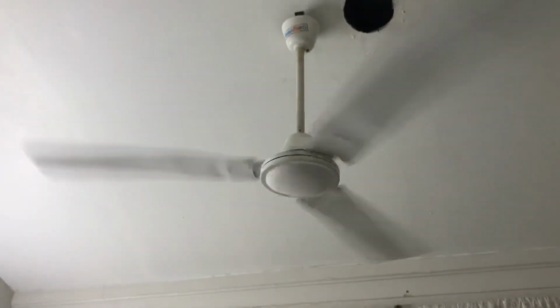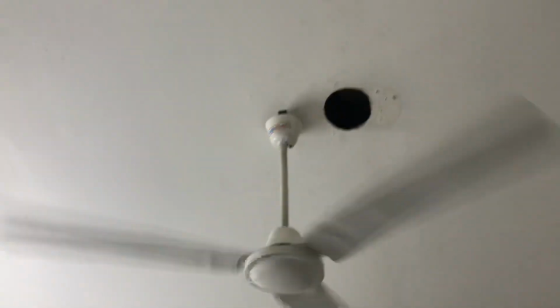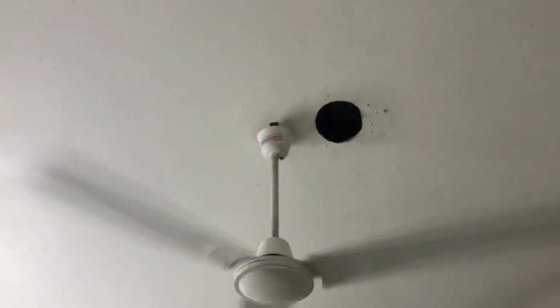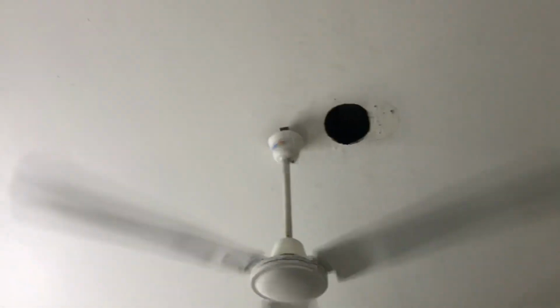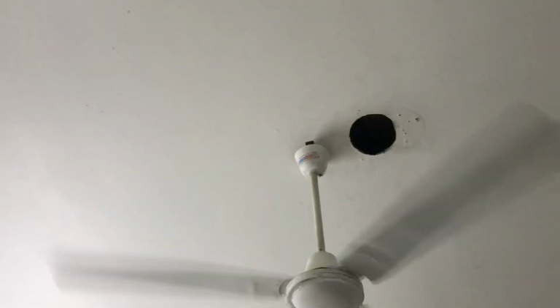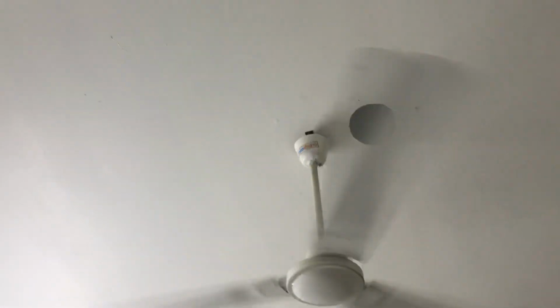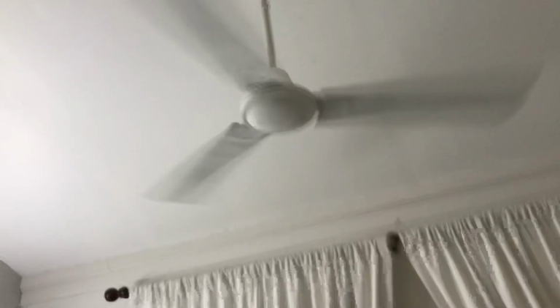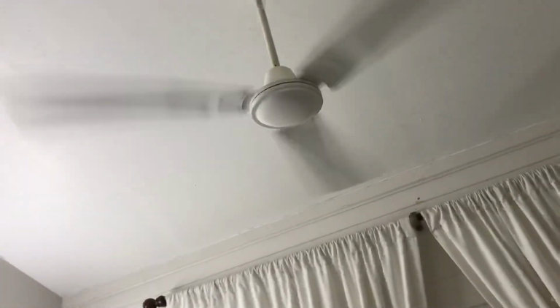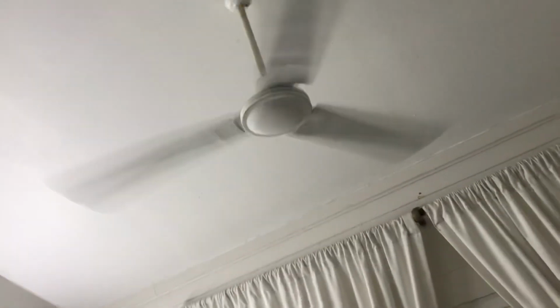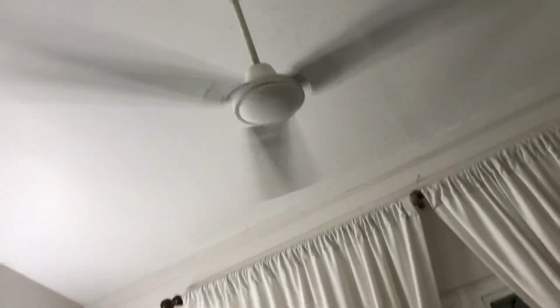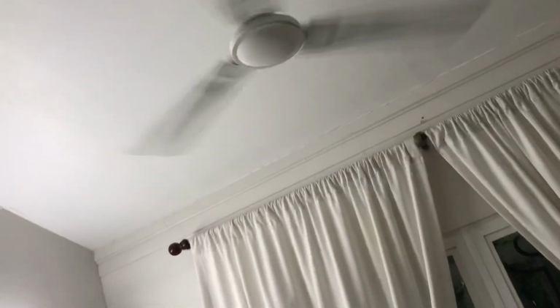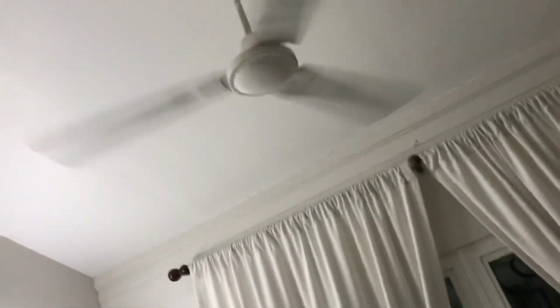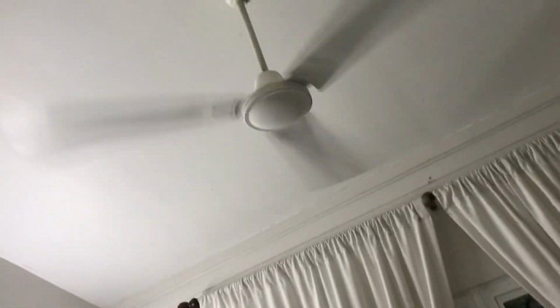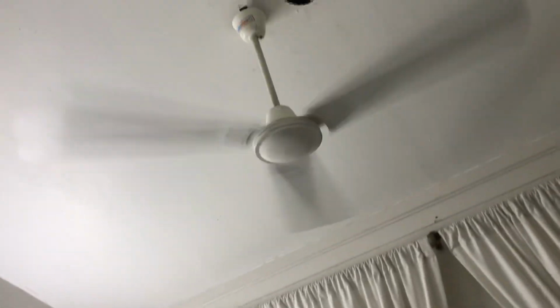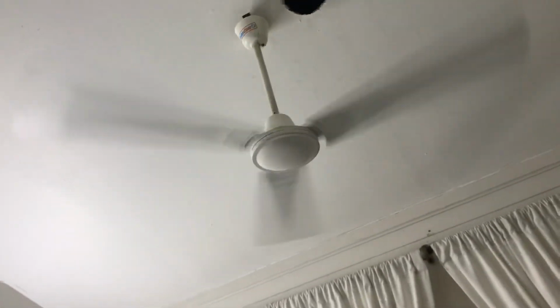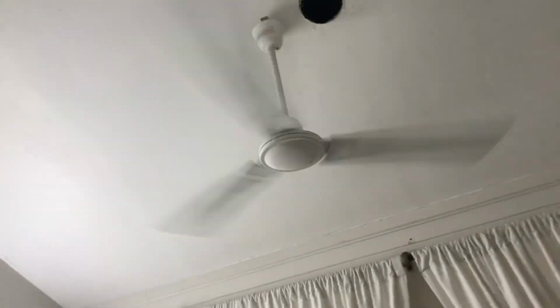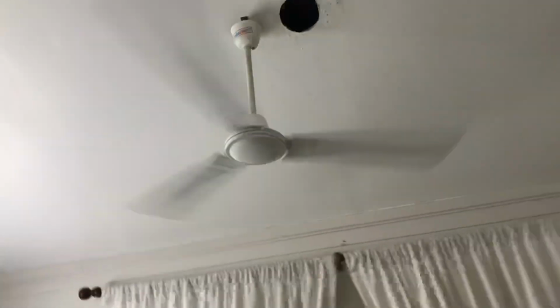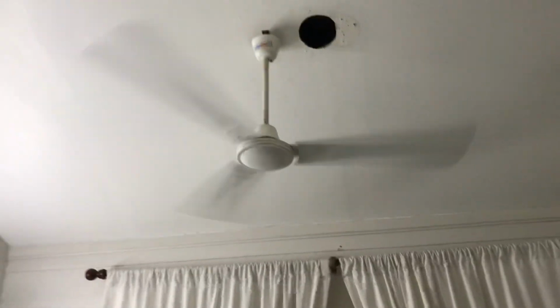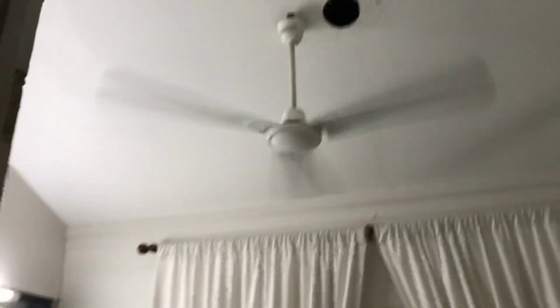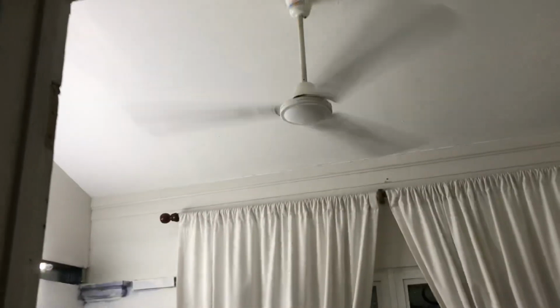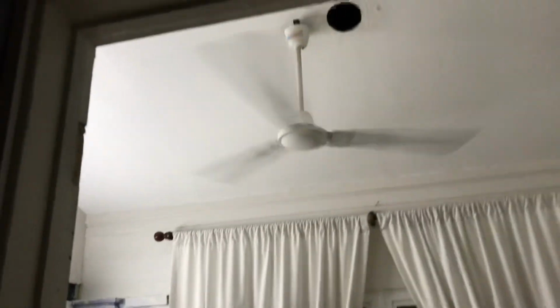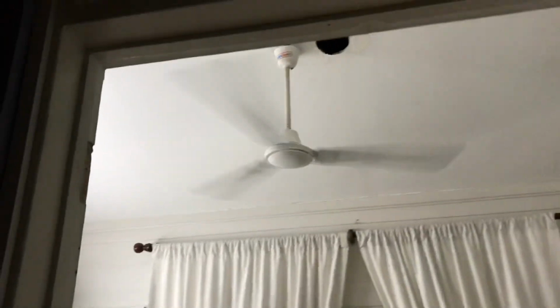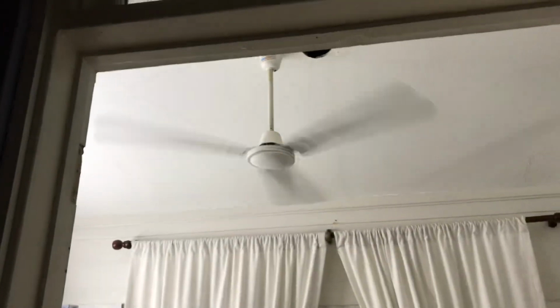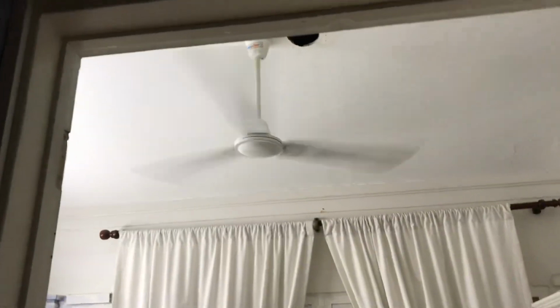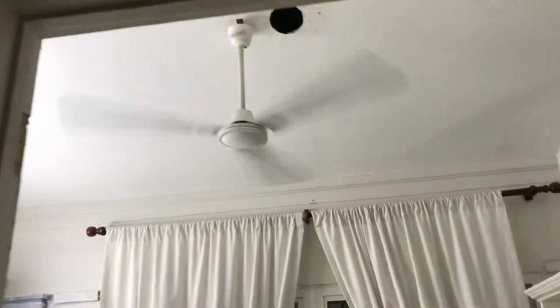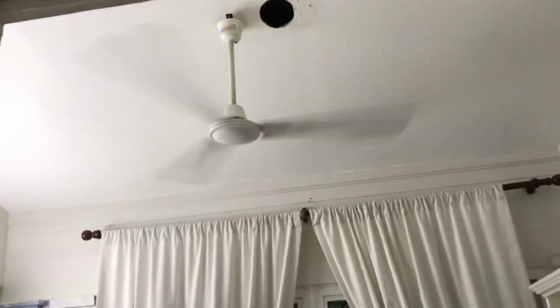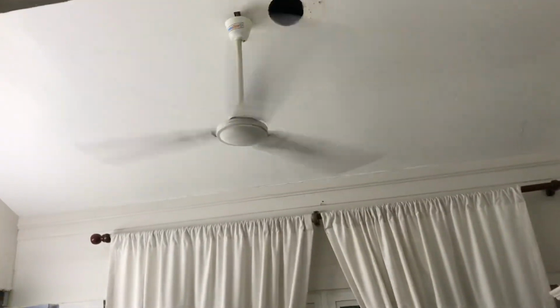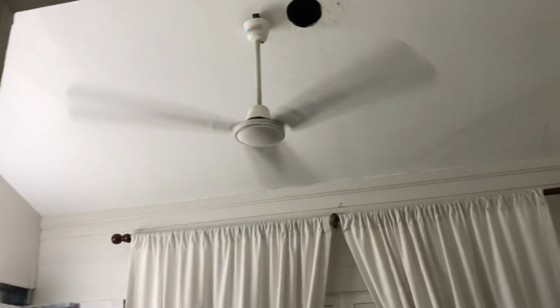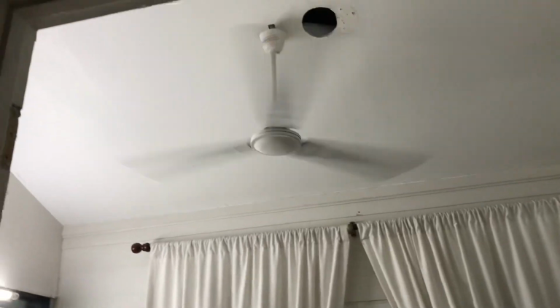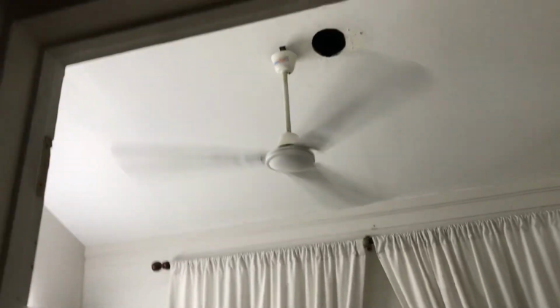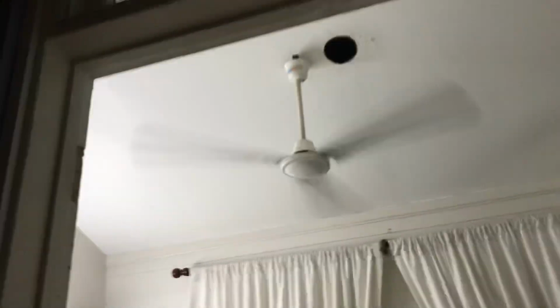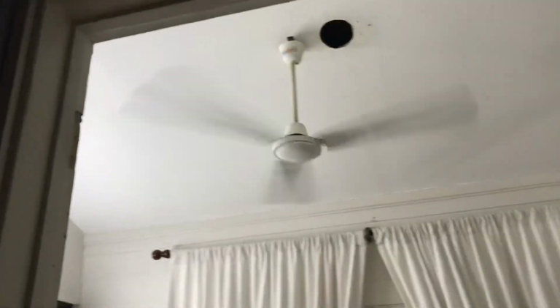That annoying hole in the ceiling — I can't get over it. This is high speed.